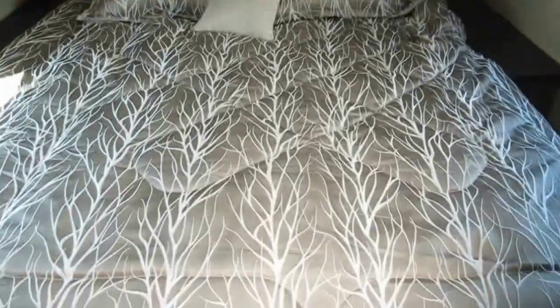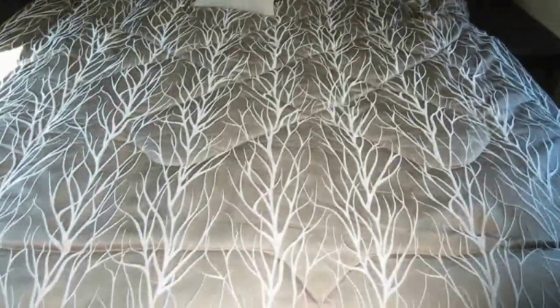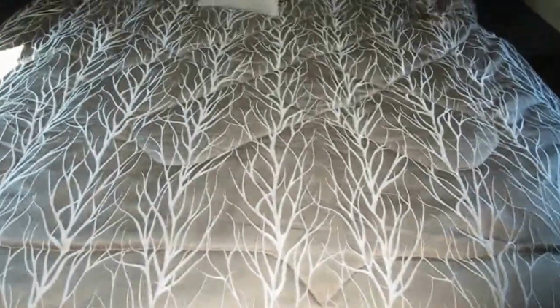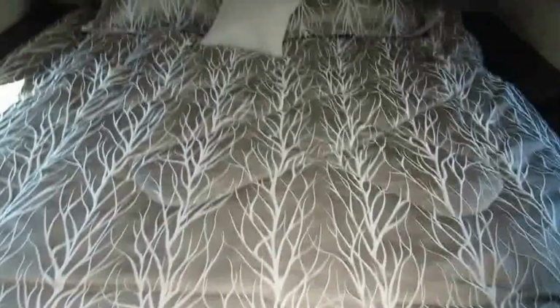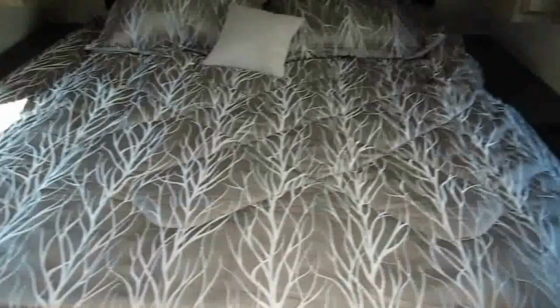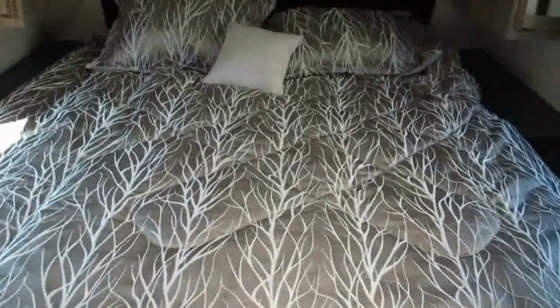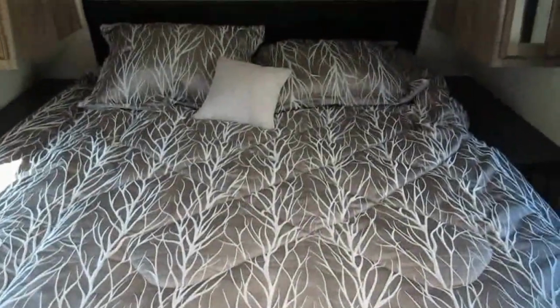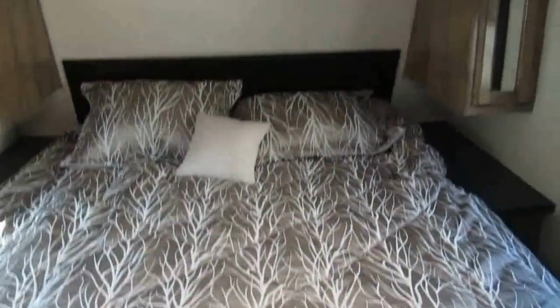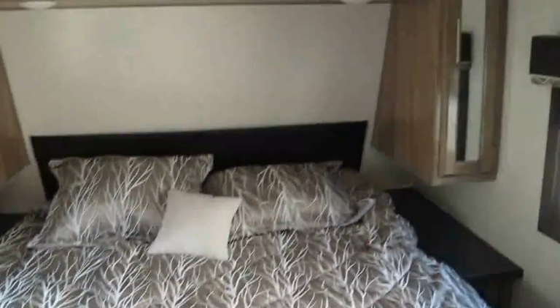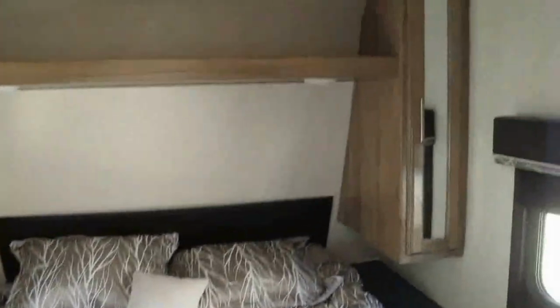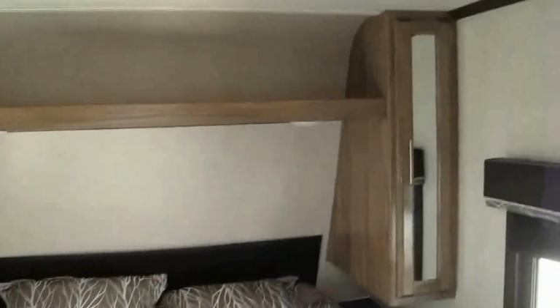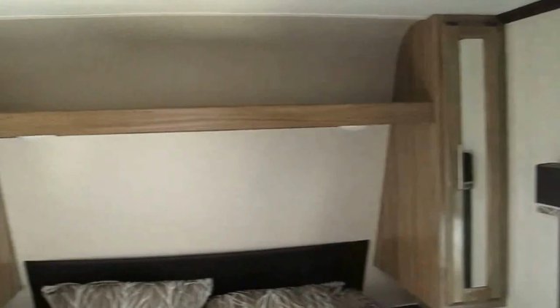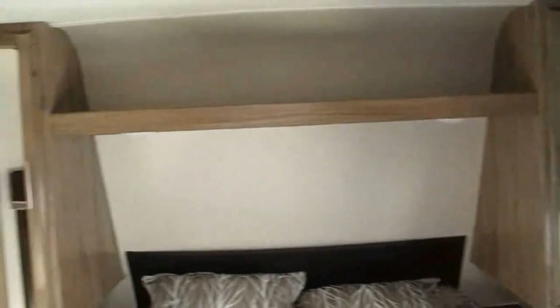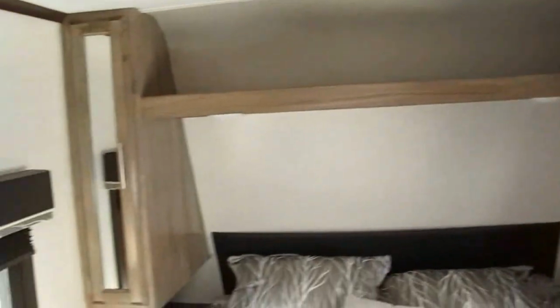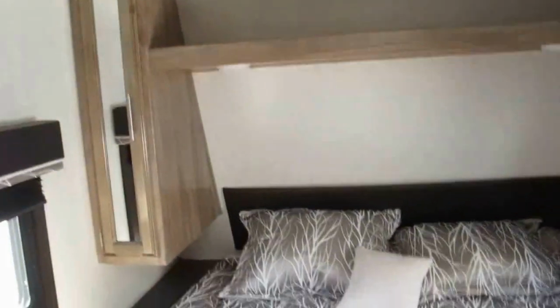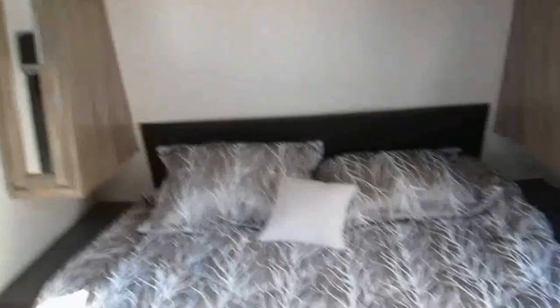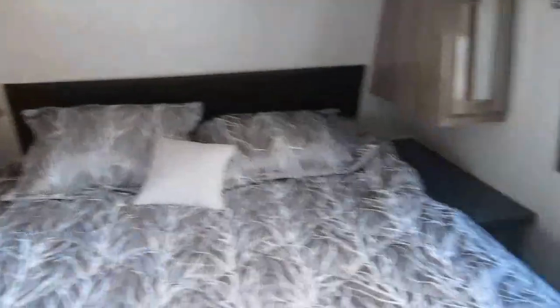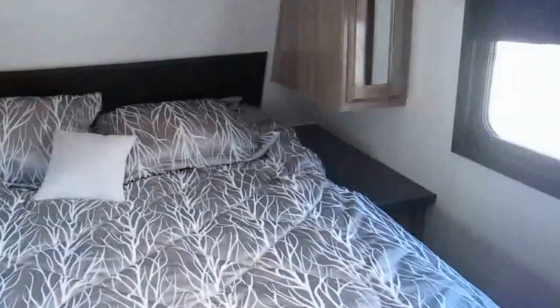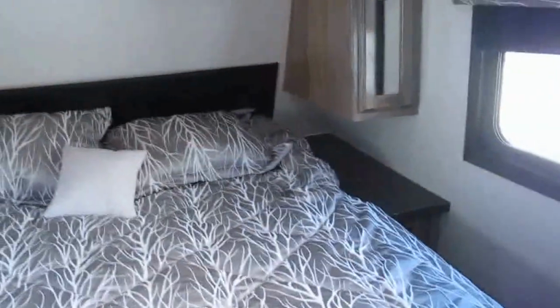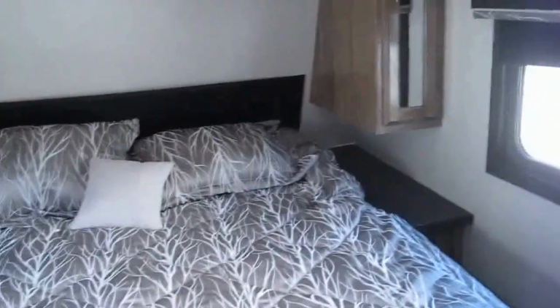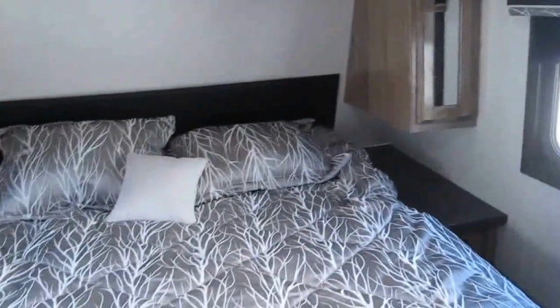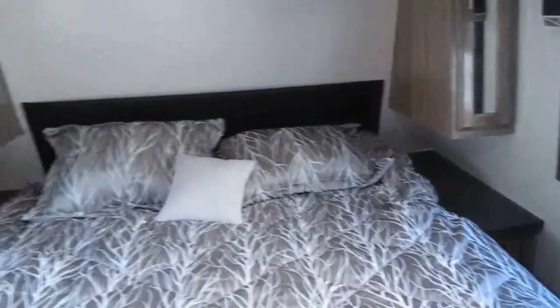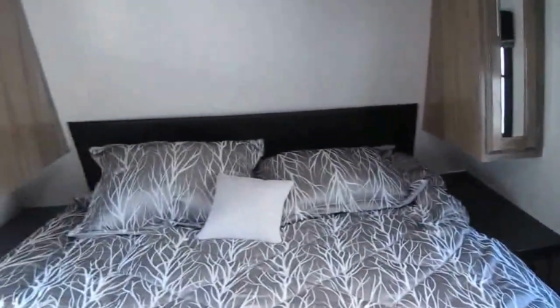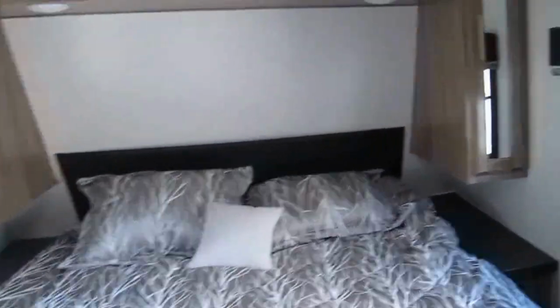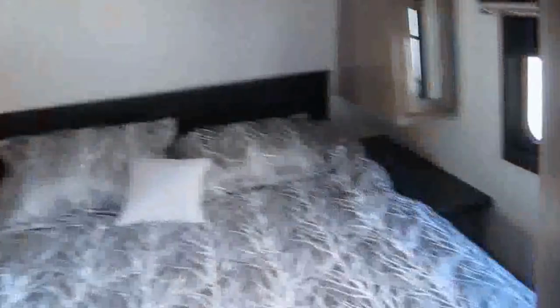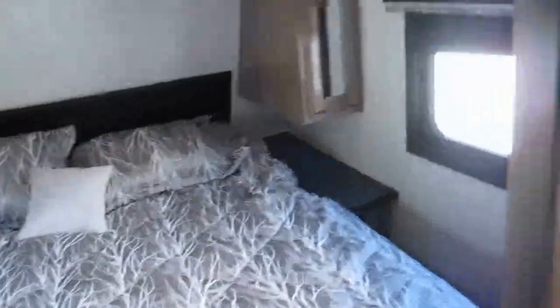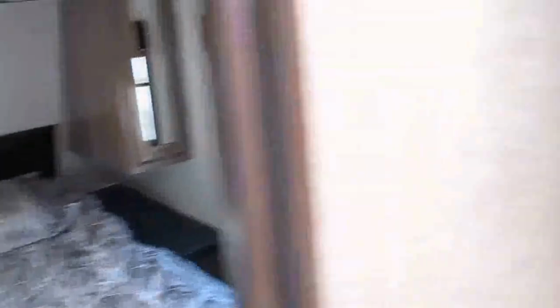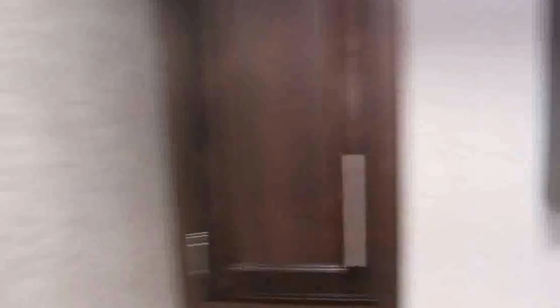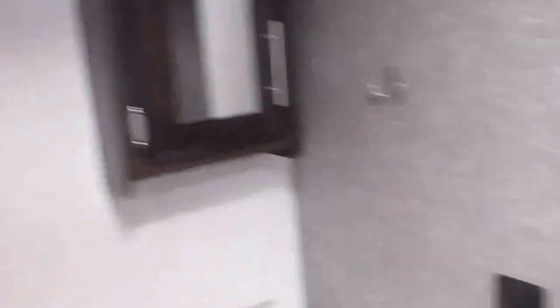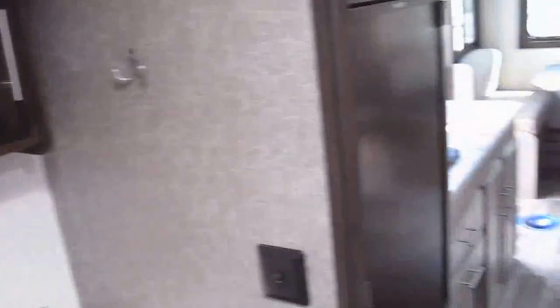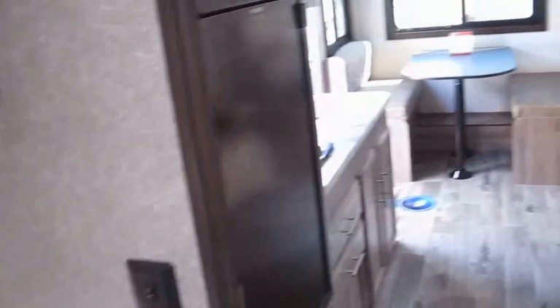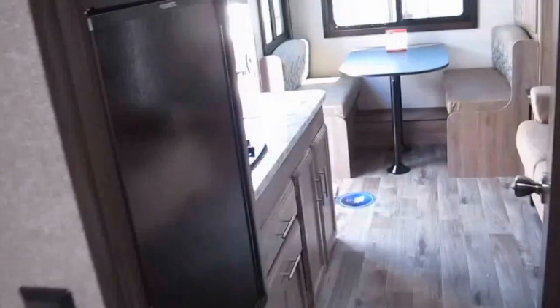The private master bedroom has walk-around space with clean storage underneath and his-and-her shirt closets on both sides. There are outlets on both sides, so if you have a CPAP machine, a clock radio, or whatever you need to plug in, this will get it done.